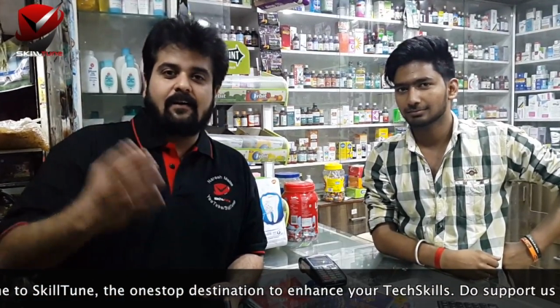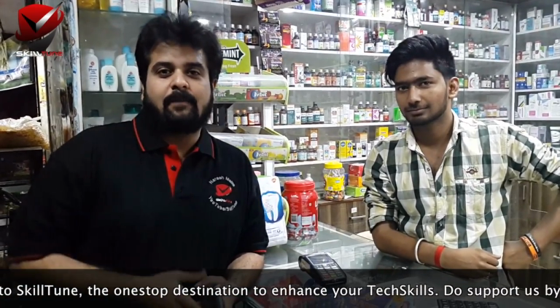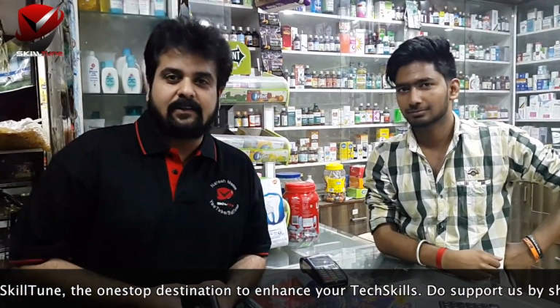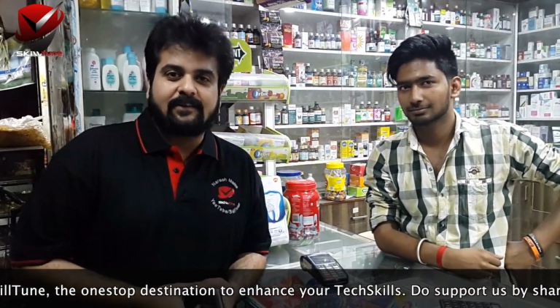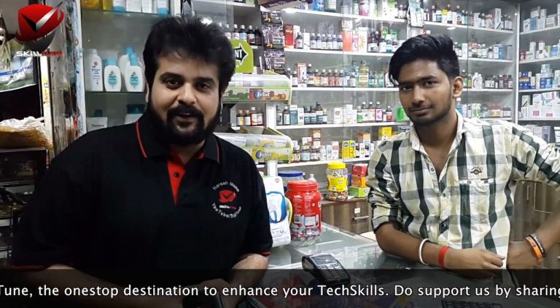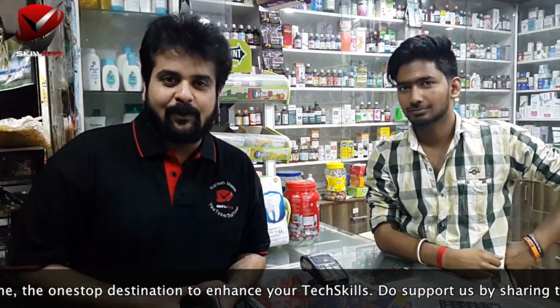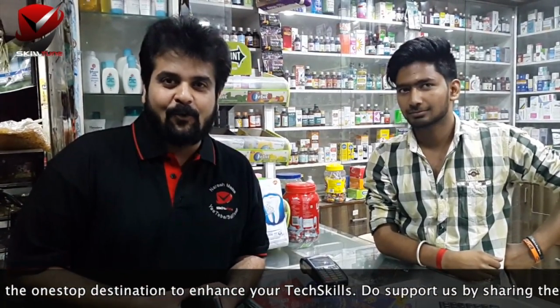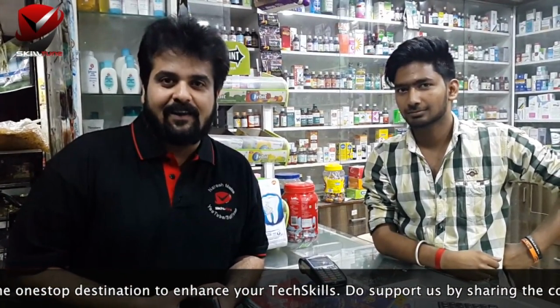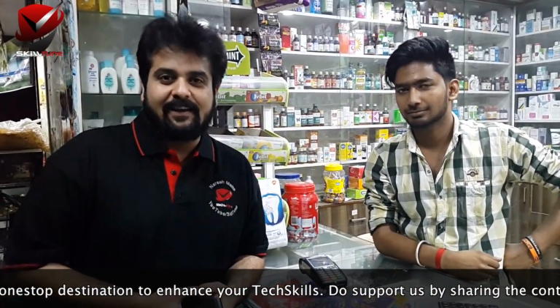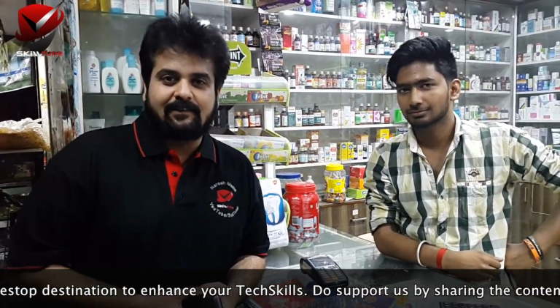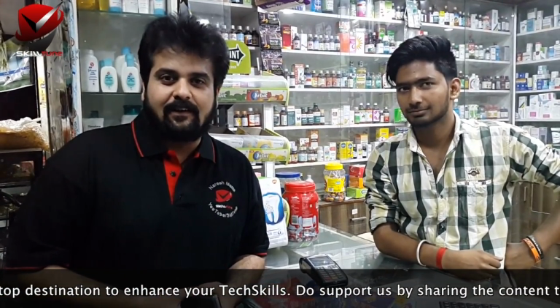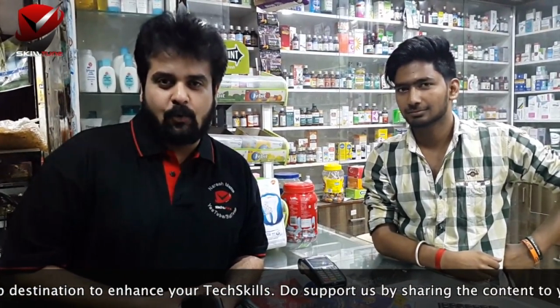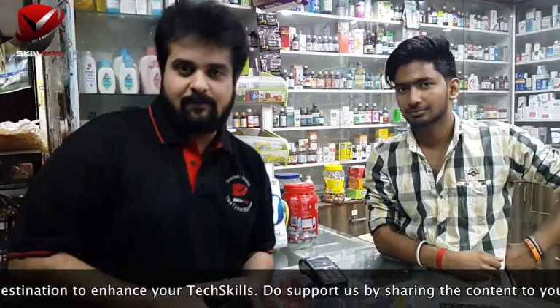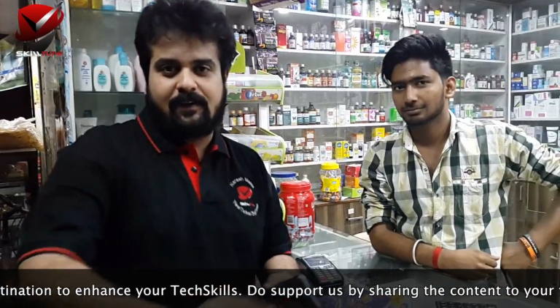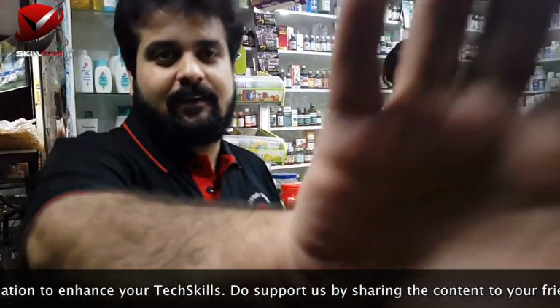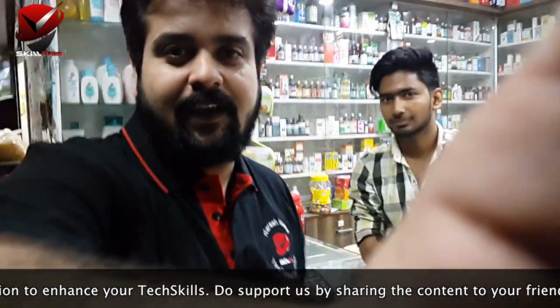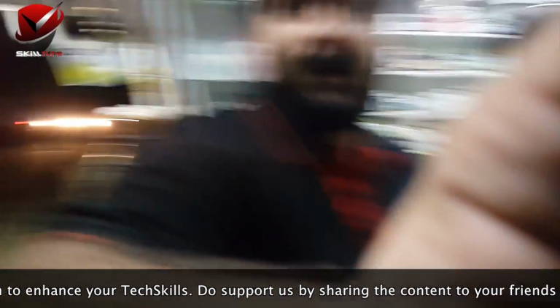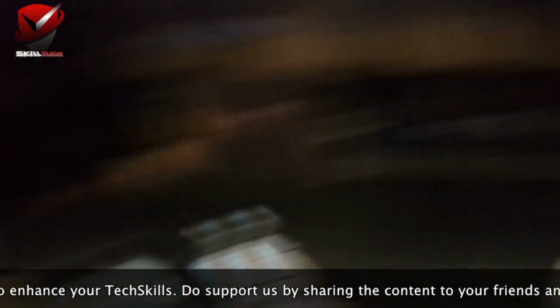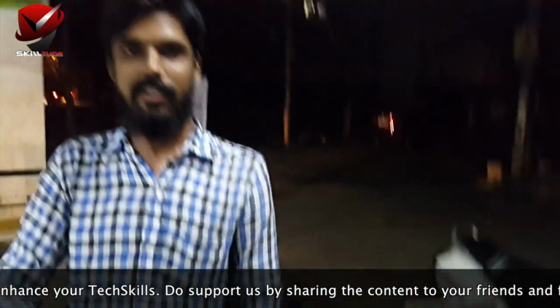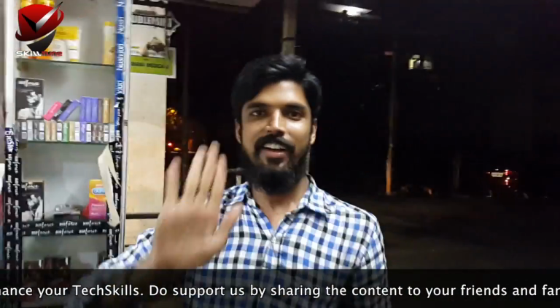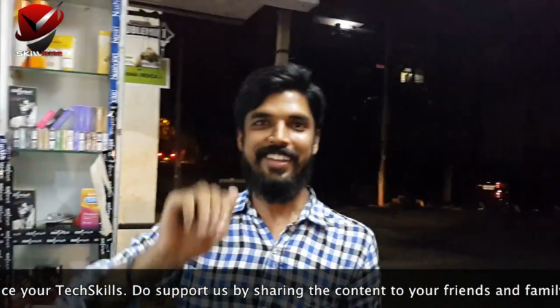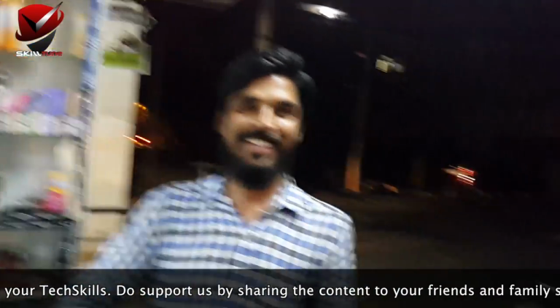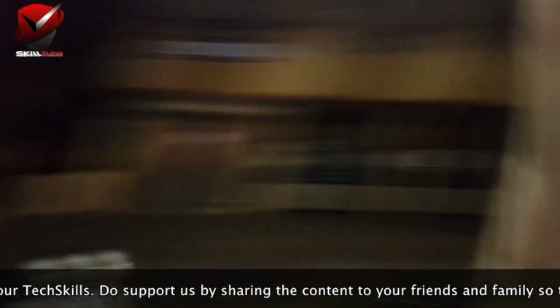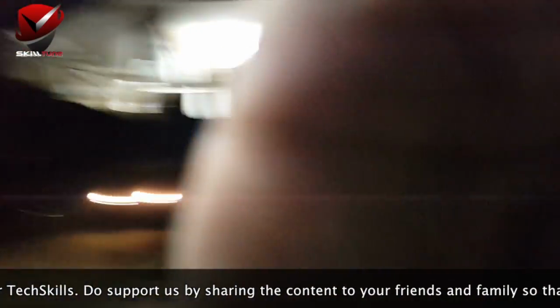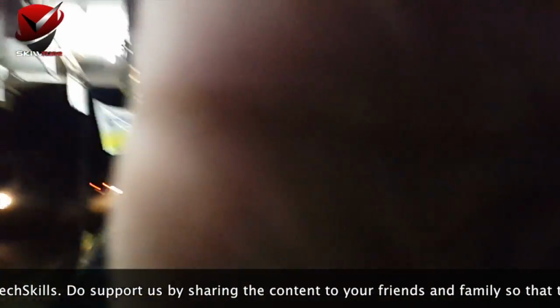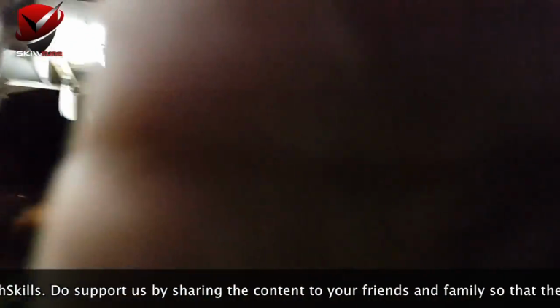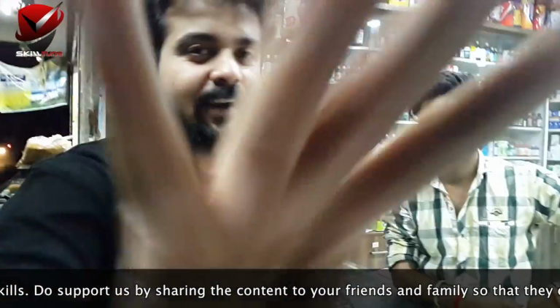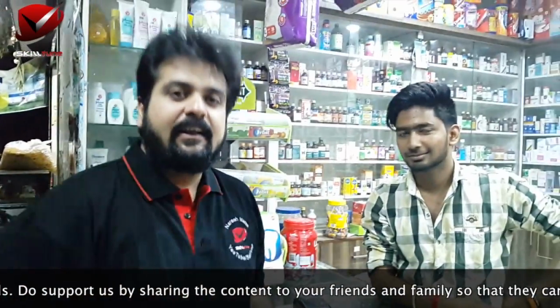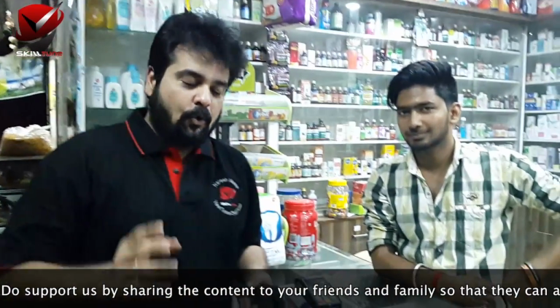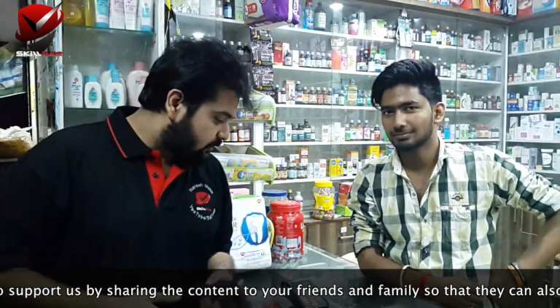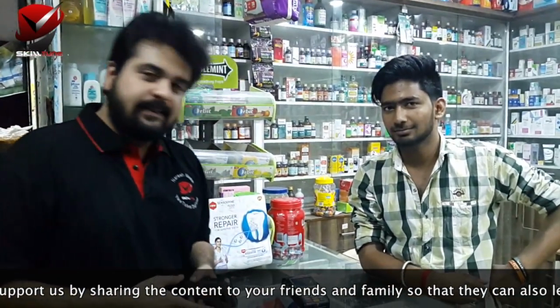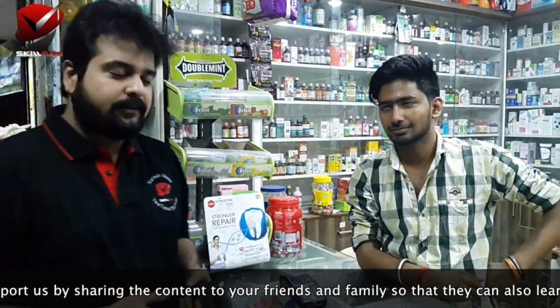My brother is recording this video for me — this is Arun. Thanks for that. So let's begin!